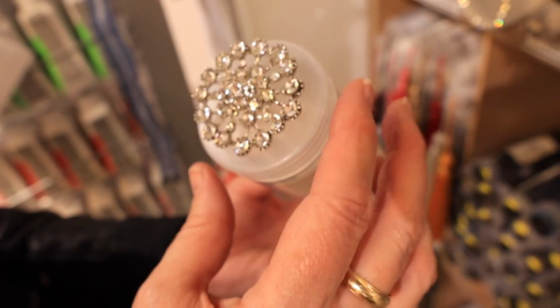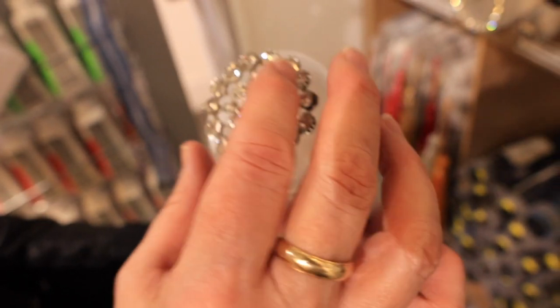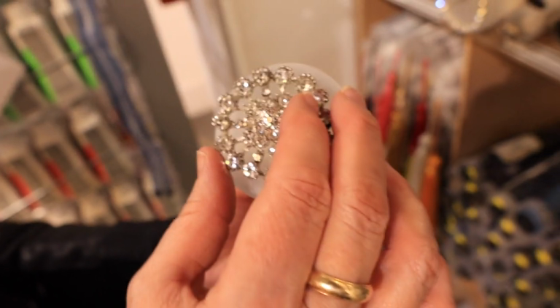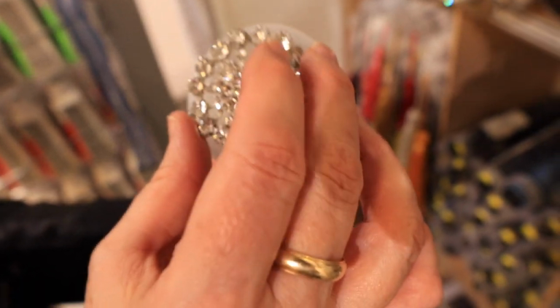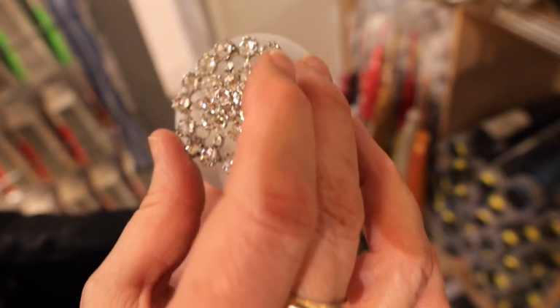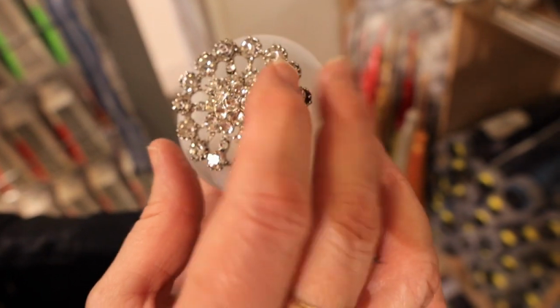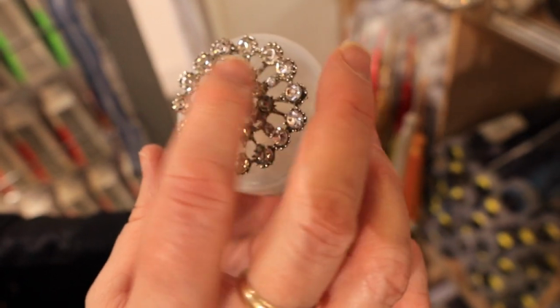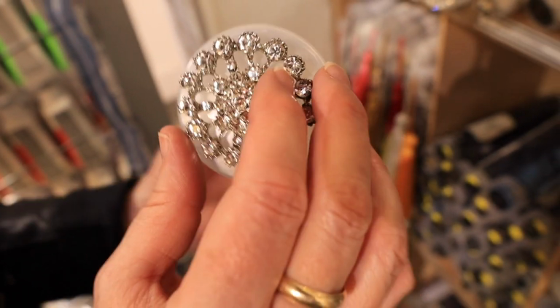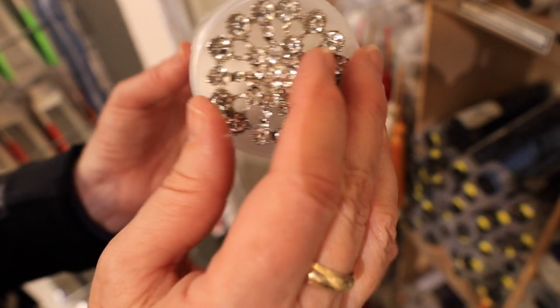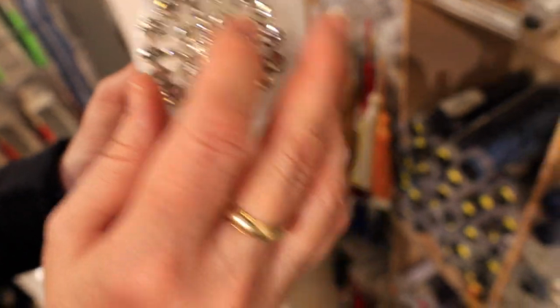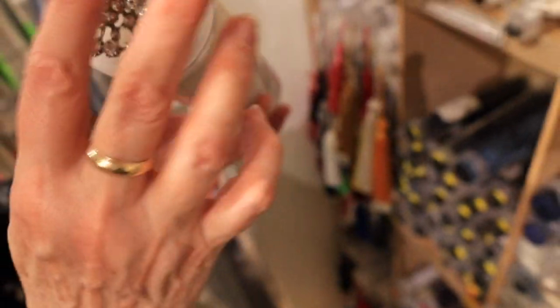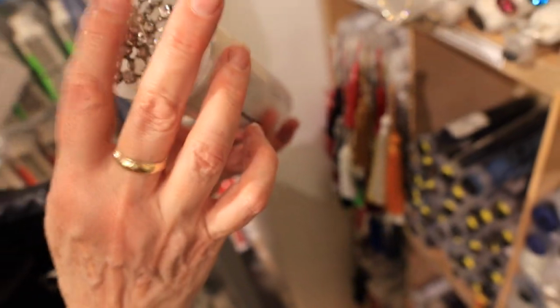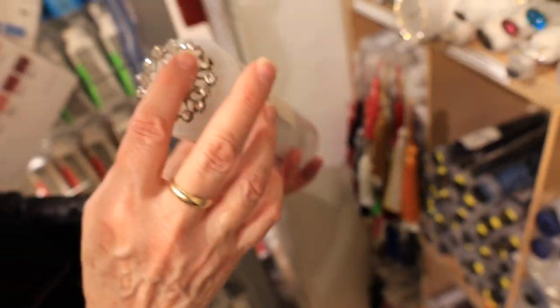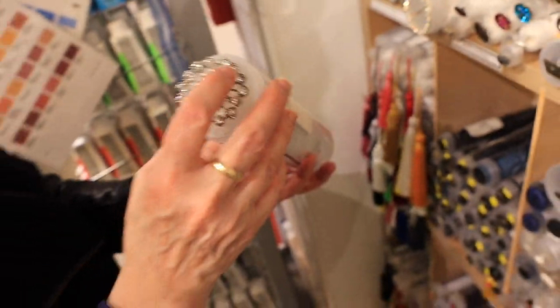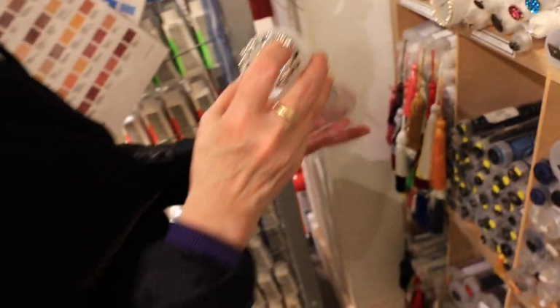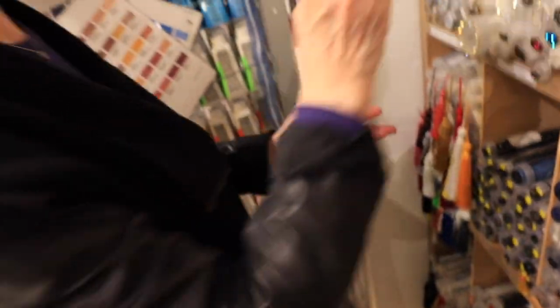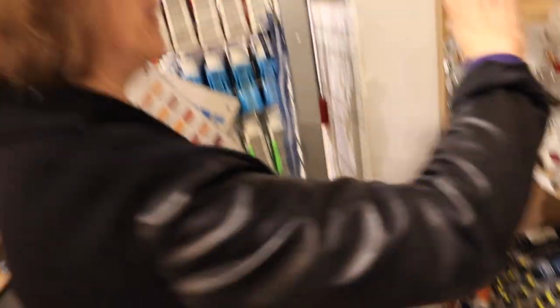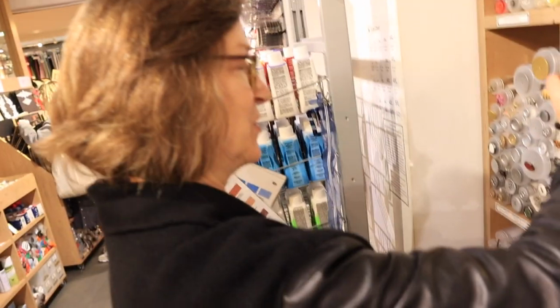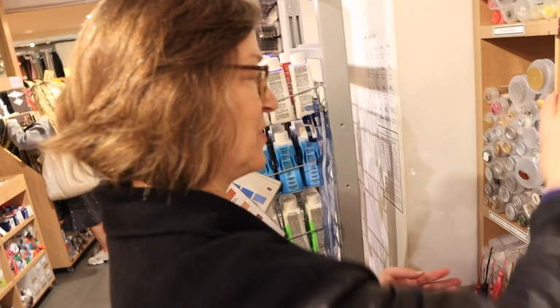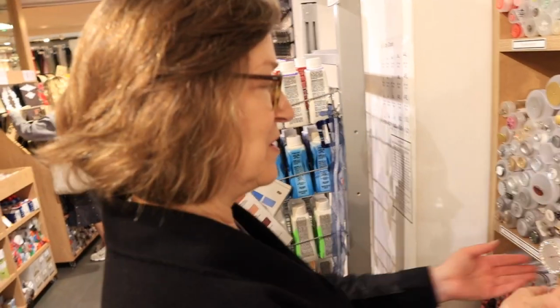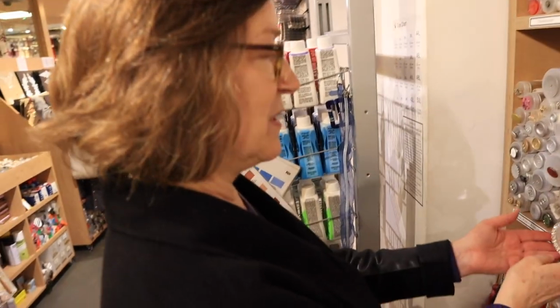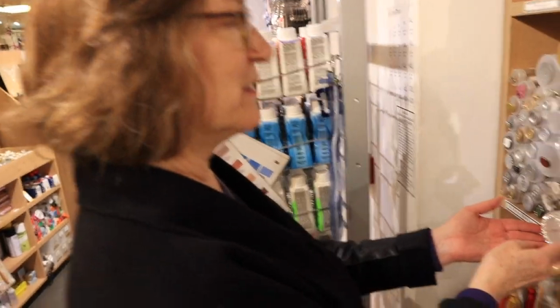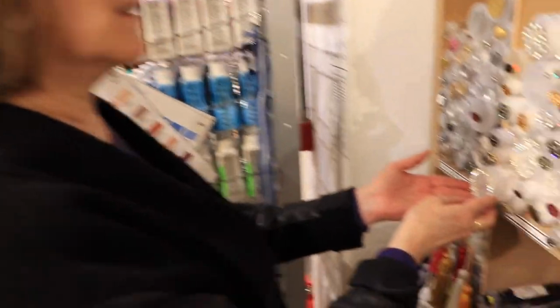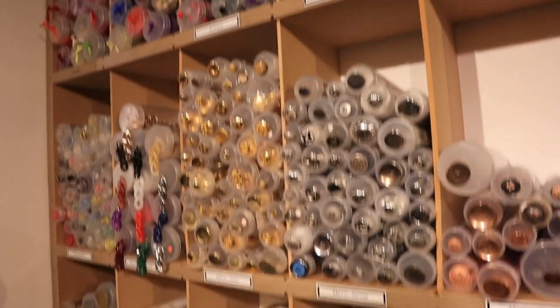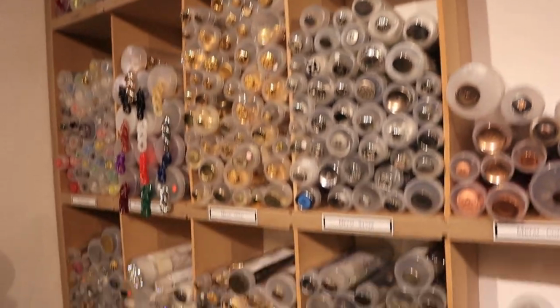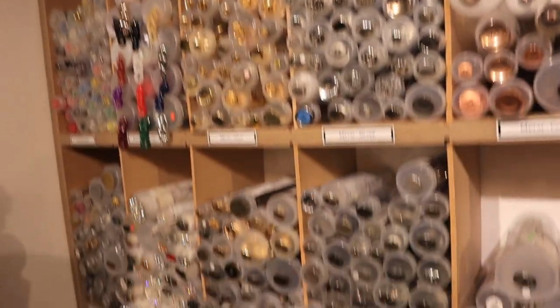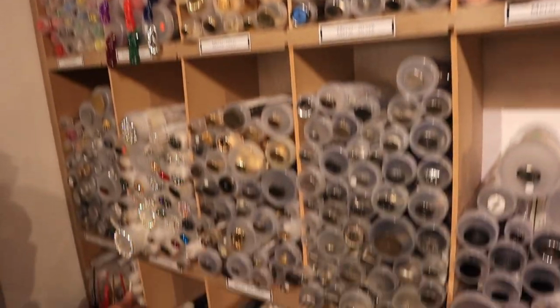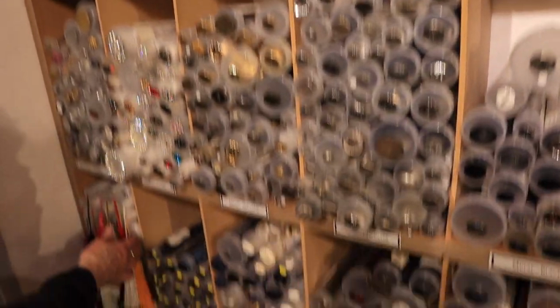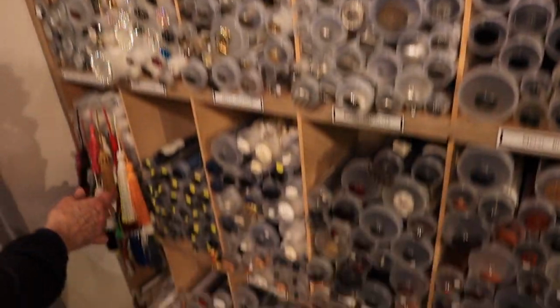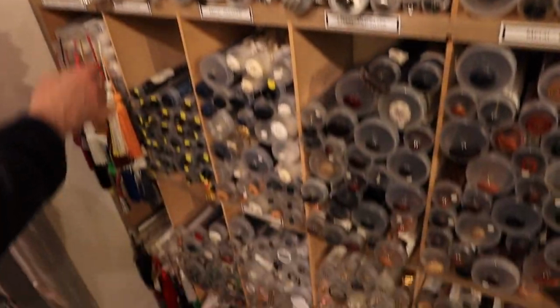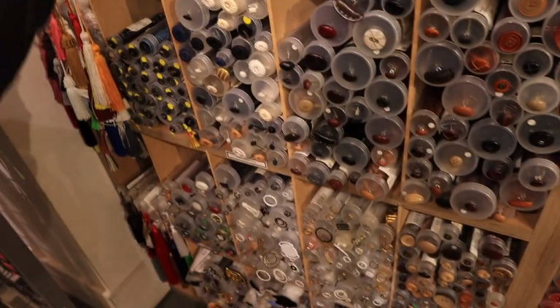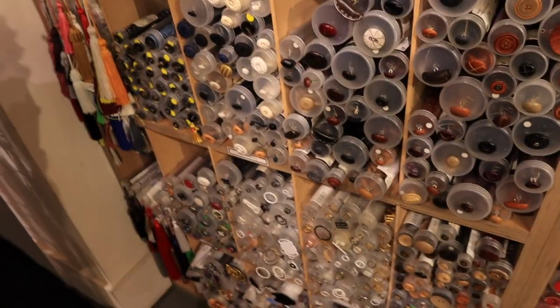You wouldn't put that through a buttonhole but it would be a really lovely decoration. And they have buckles too - diamante buckles. There's a round one, a square, an oblong buckle.